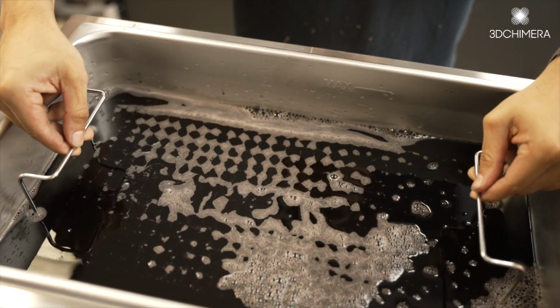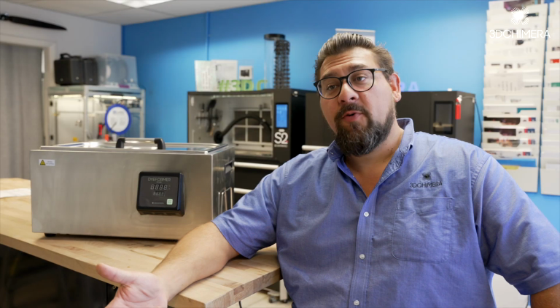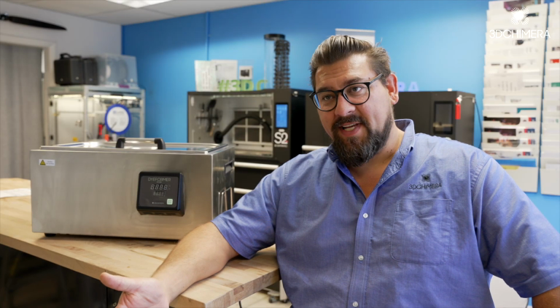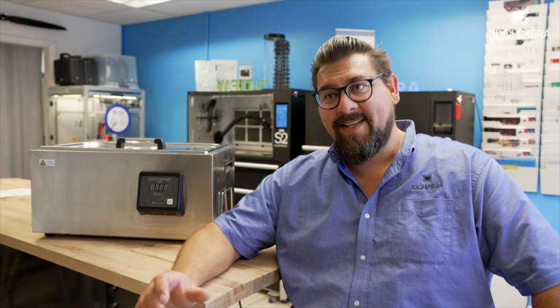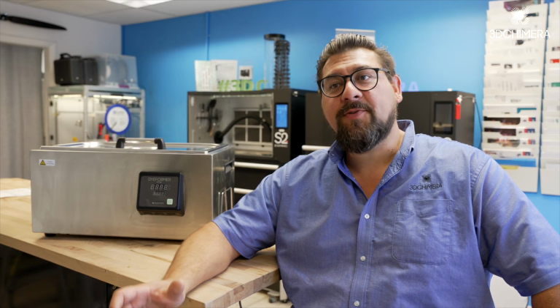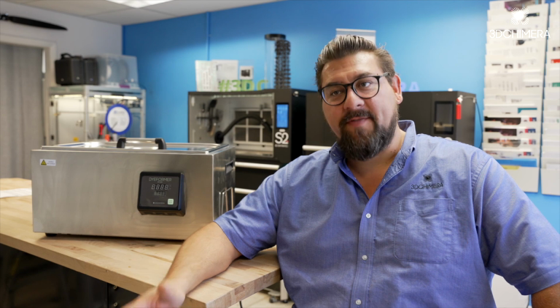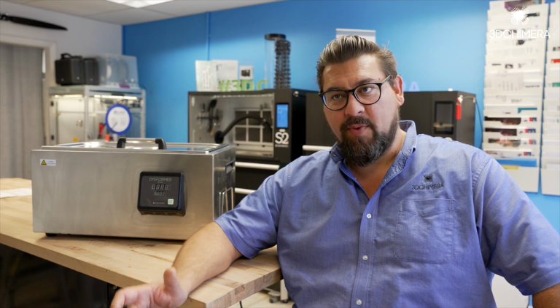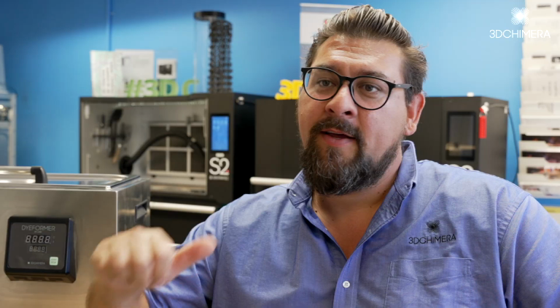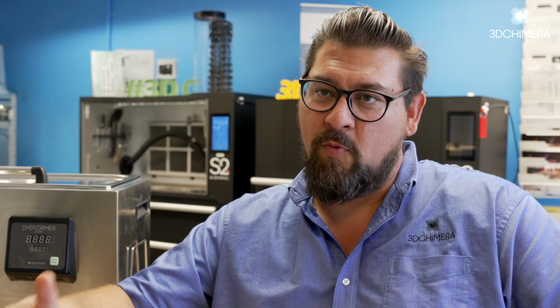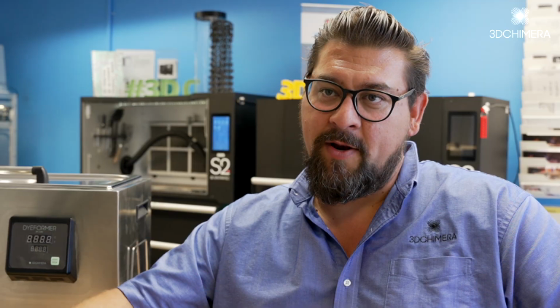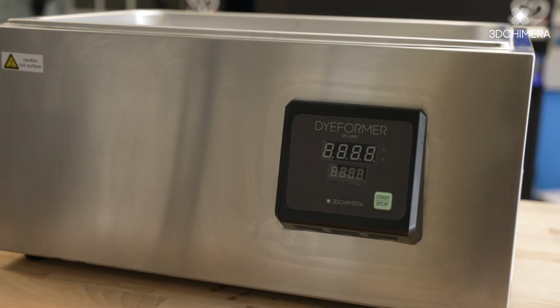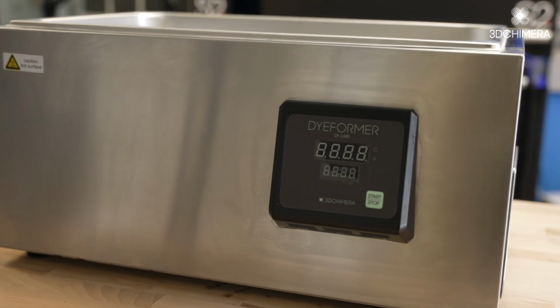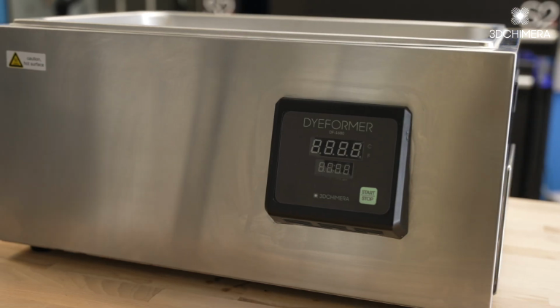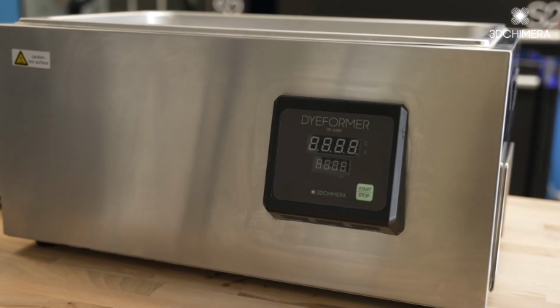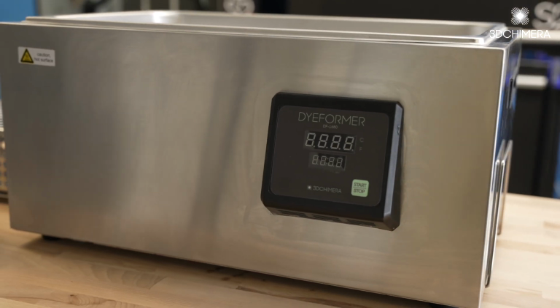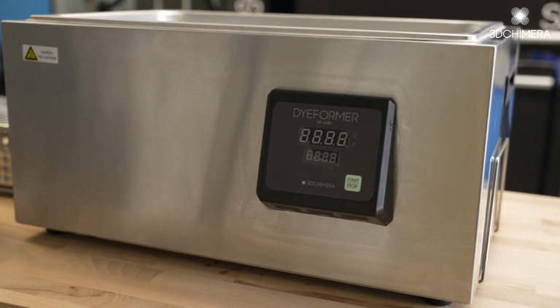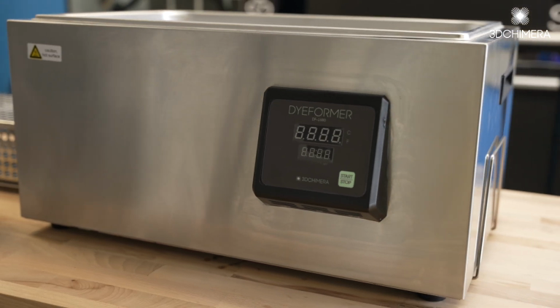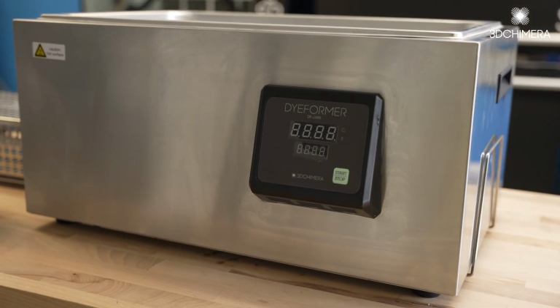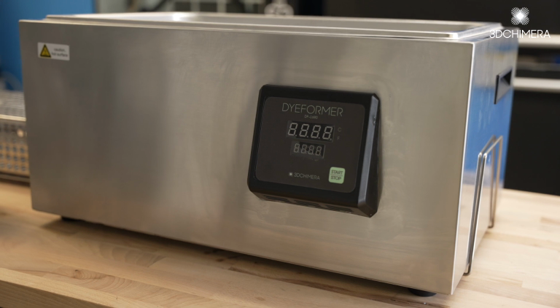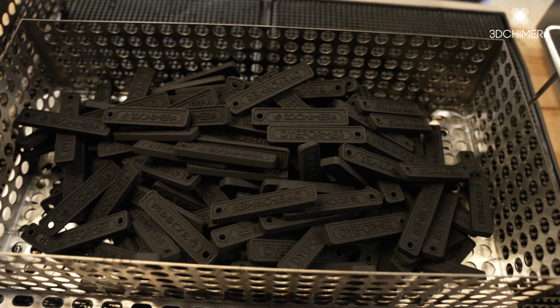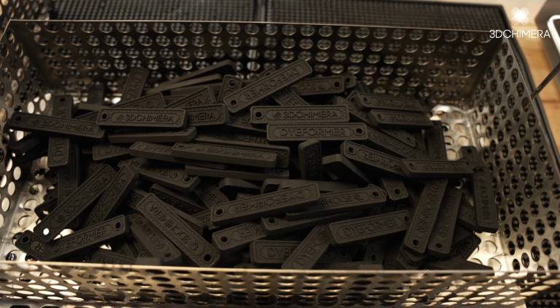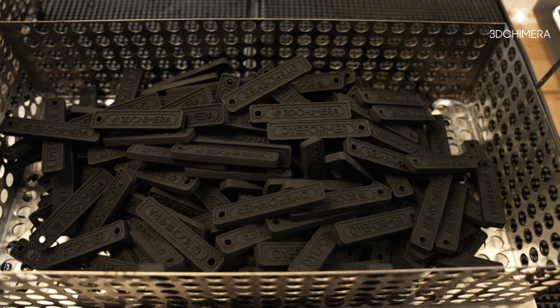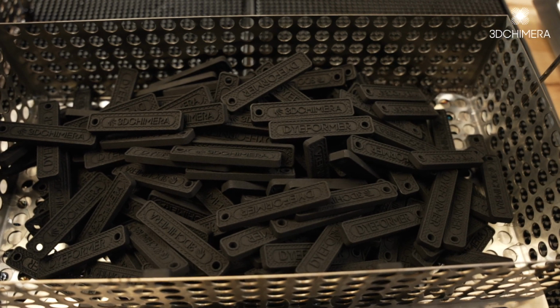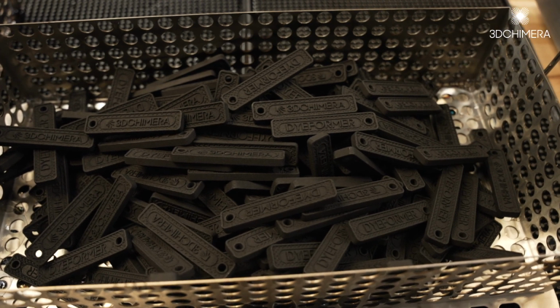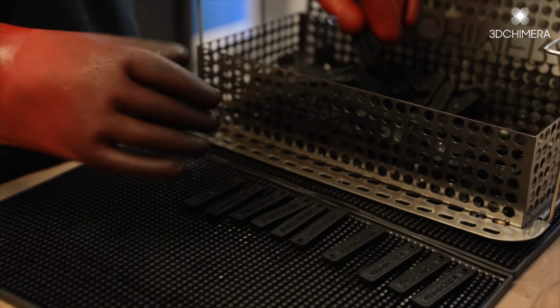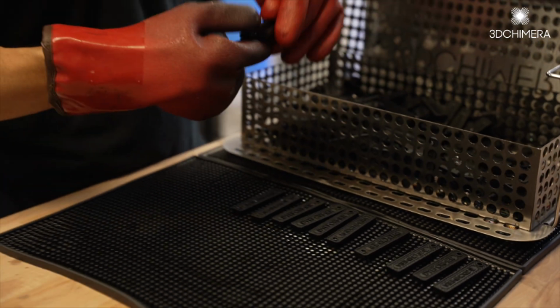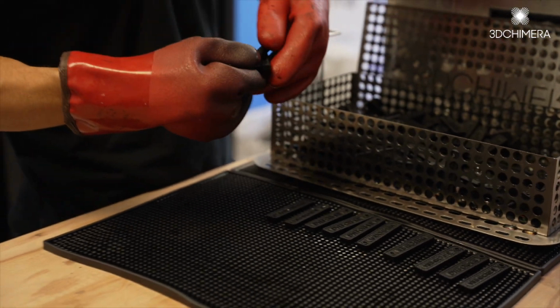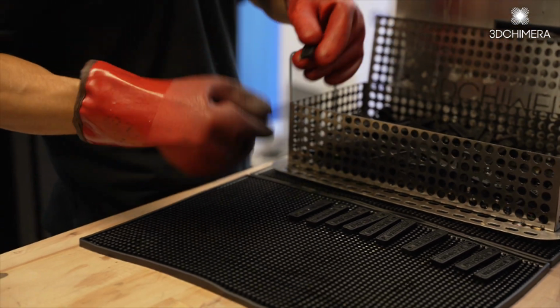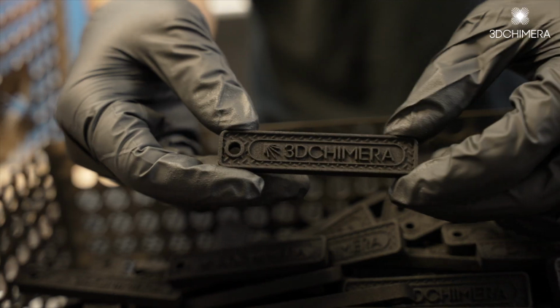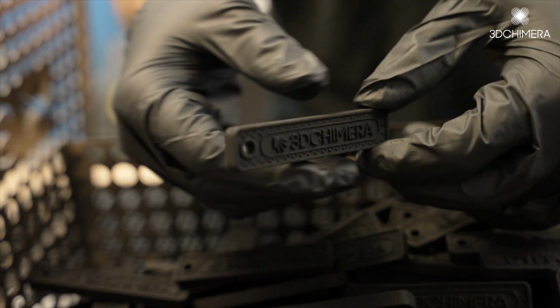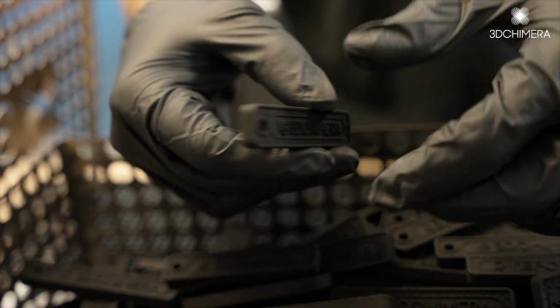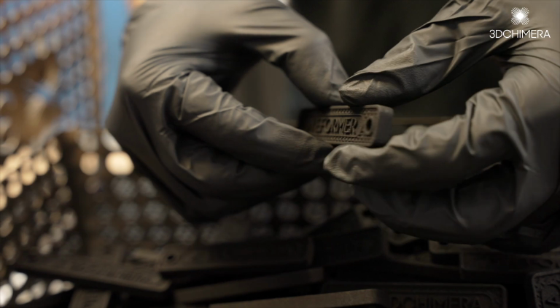The dieformer was designed to take the guesswork out of dyeing parts with our one-button operation. By controlling the temperature, the volume of water, and our proprietary mixture of dye, we're able to guarantee that results are consistent and repeatable every time.